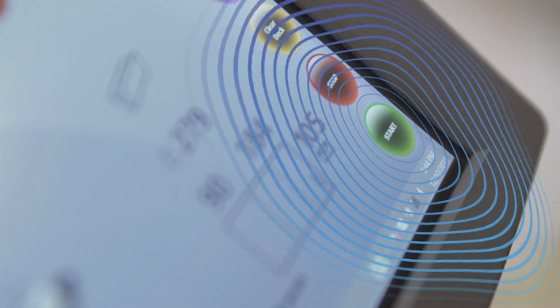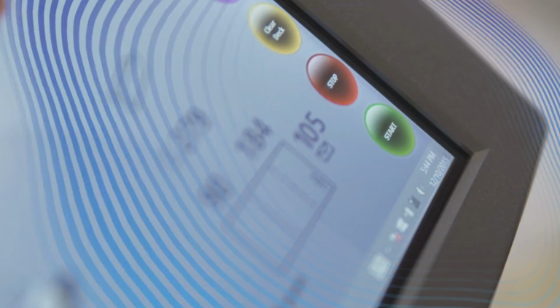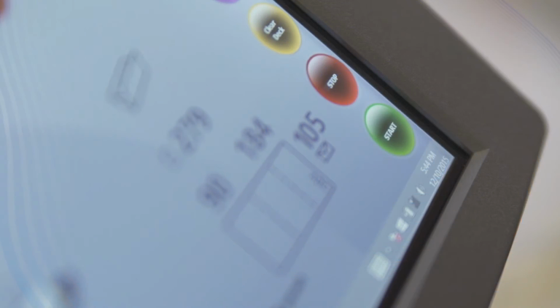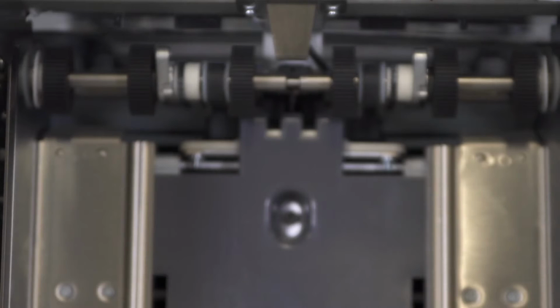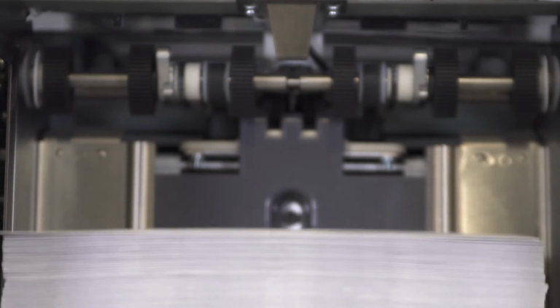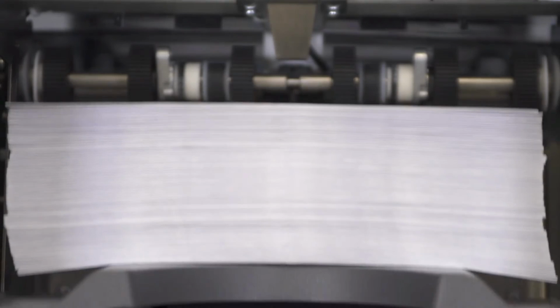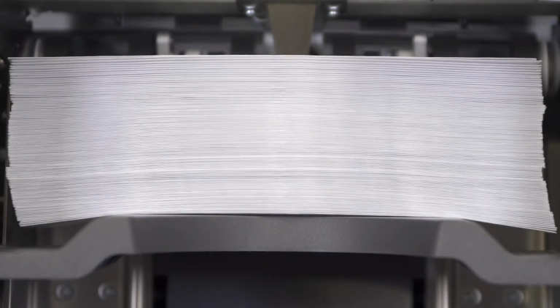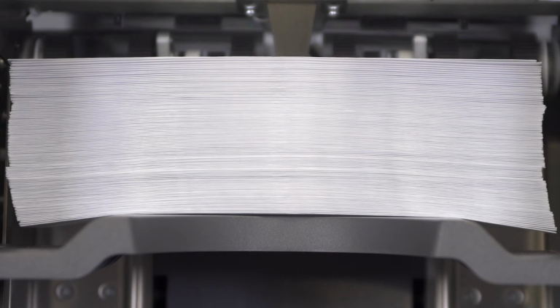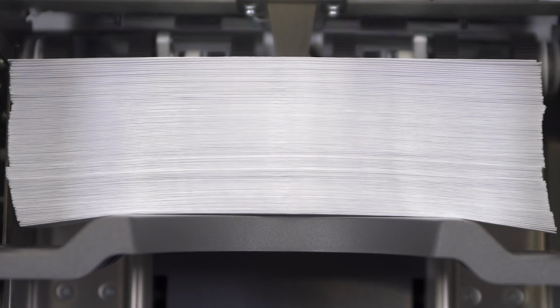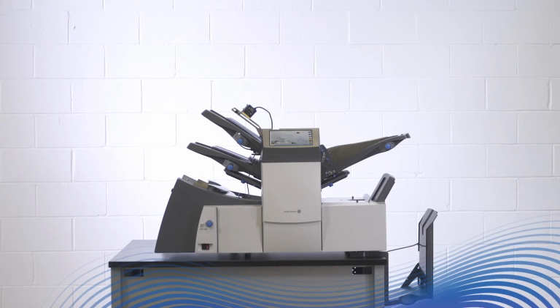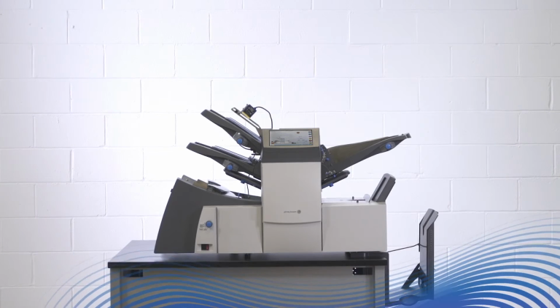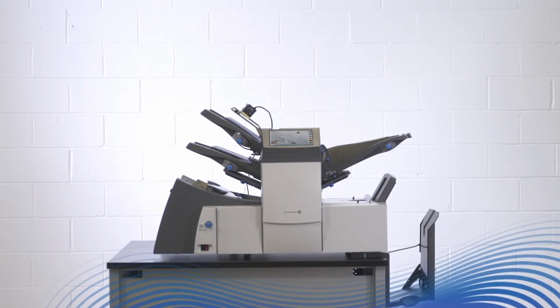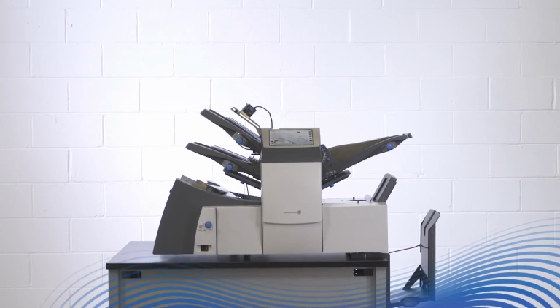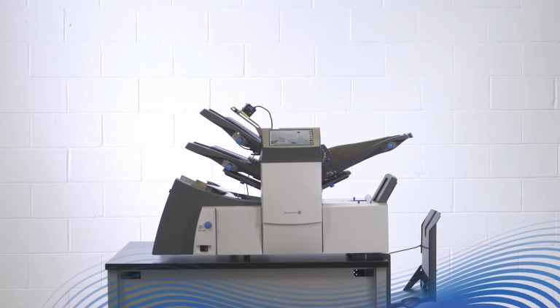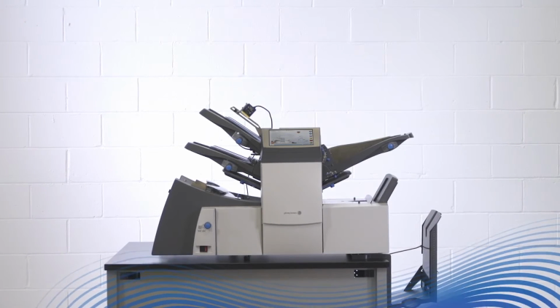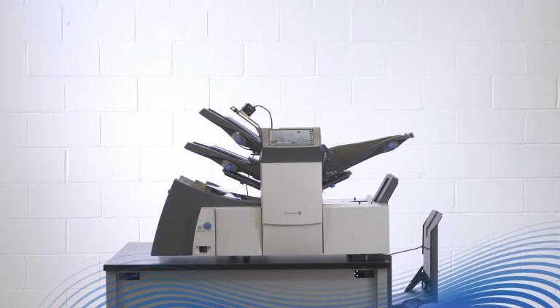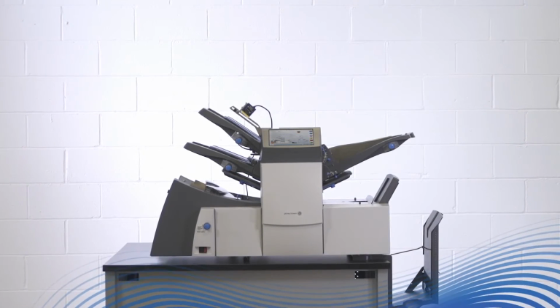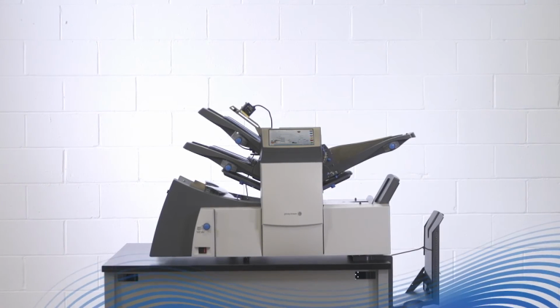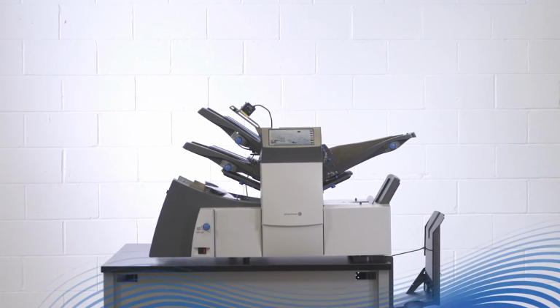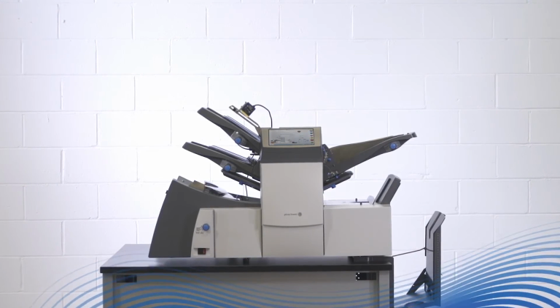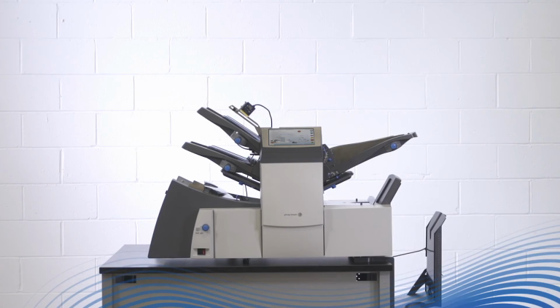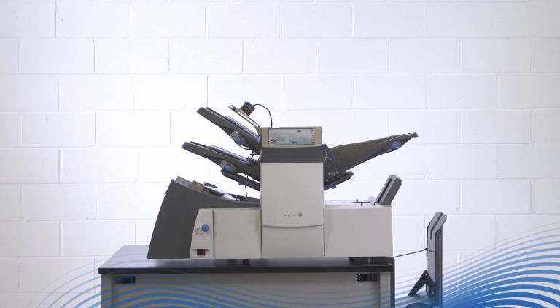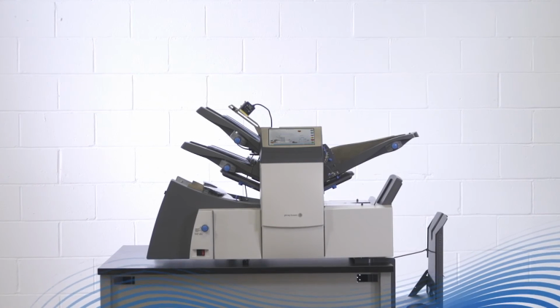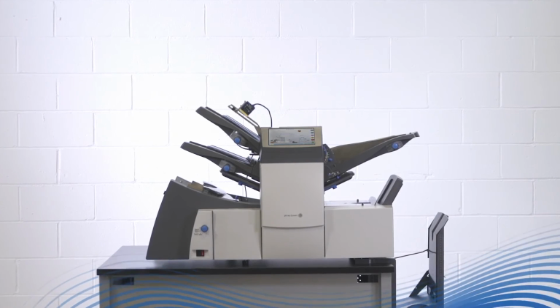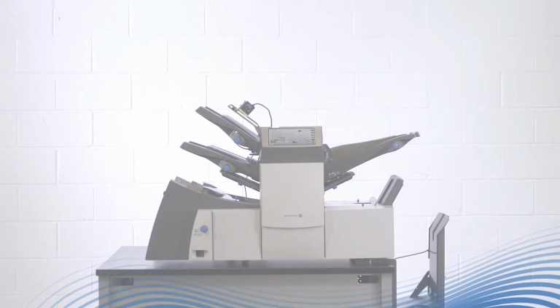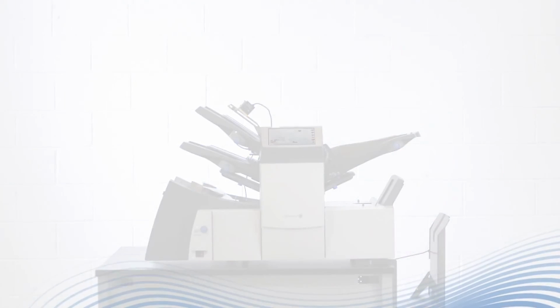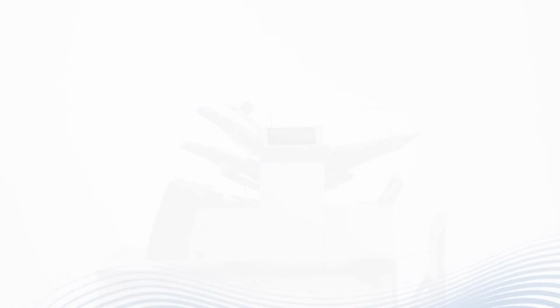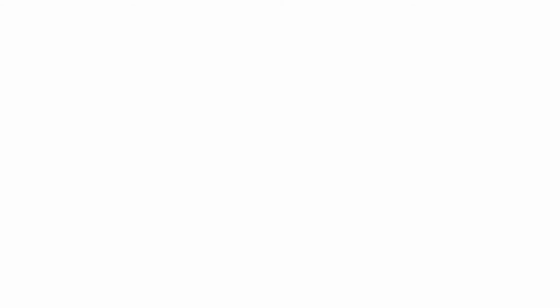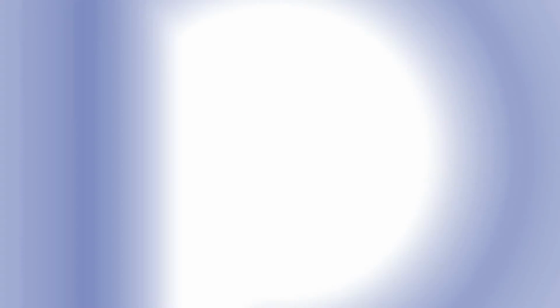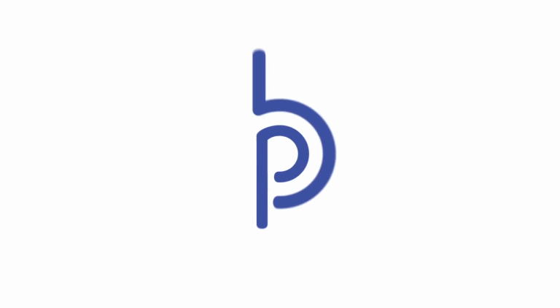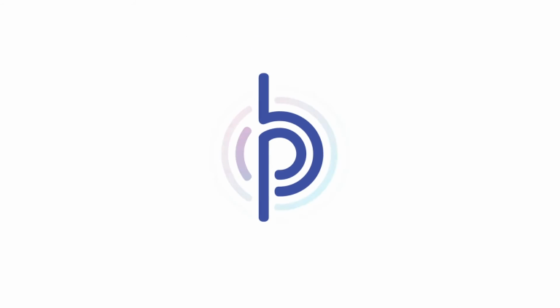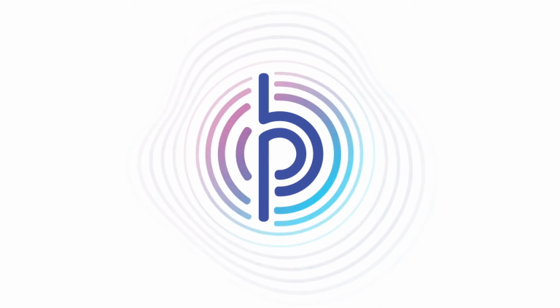There are lots of things for you to worry about. The Relay 3000 and 4000 inserters keep your mail from becoming one of them. You get the right mix of accuracy and speed for your business with Pitney Bowes.